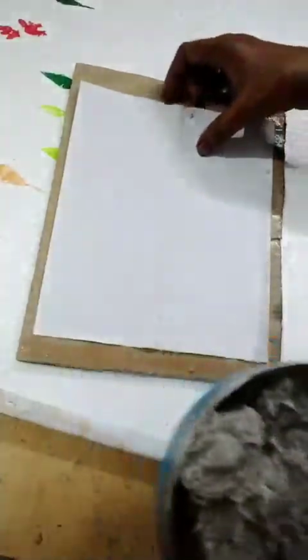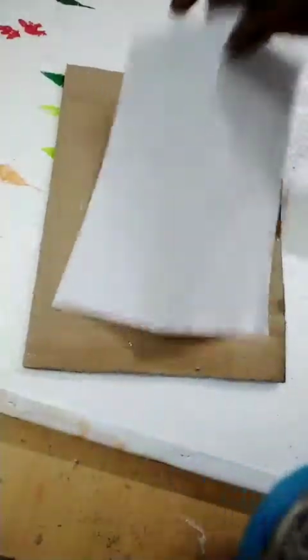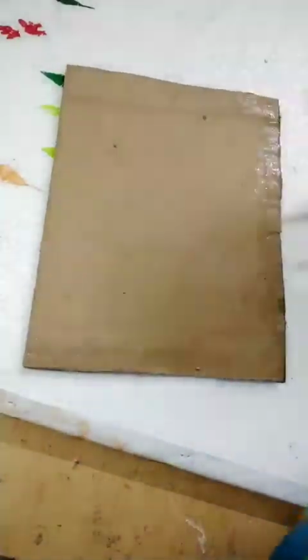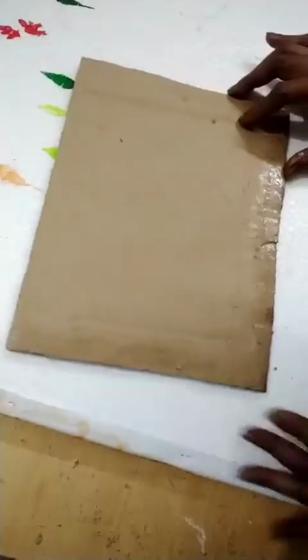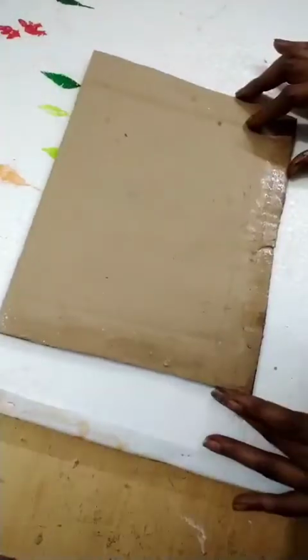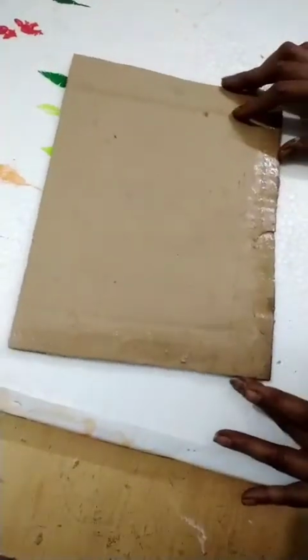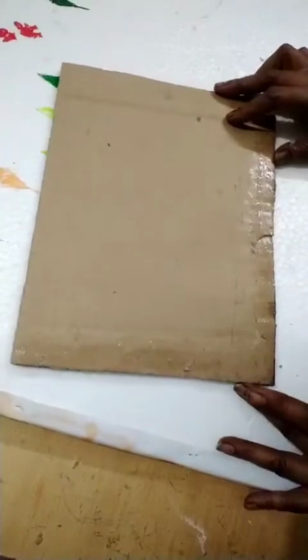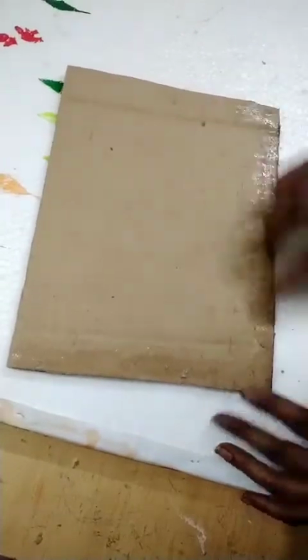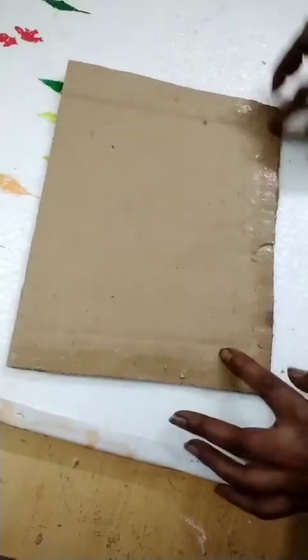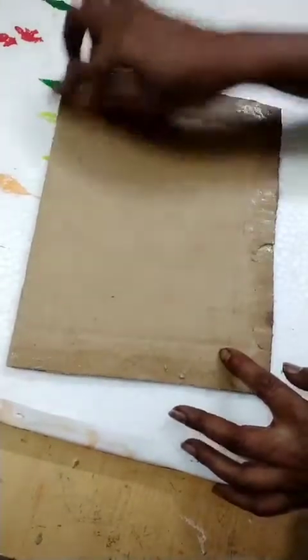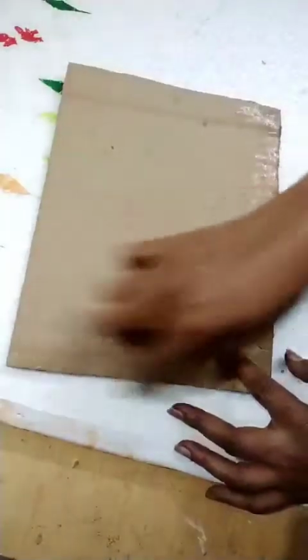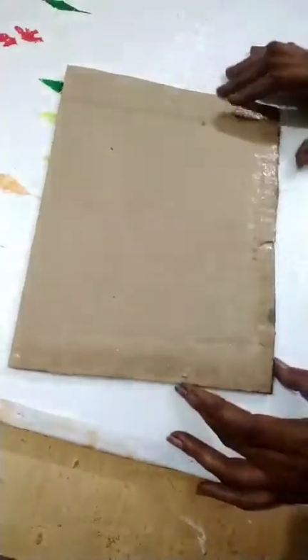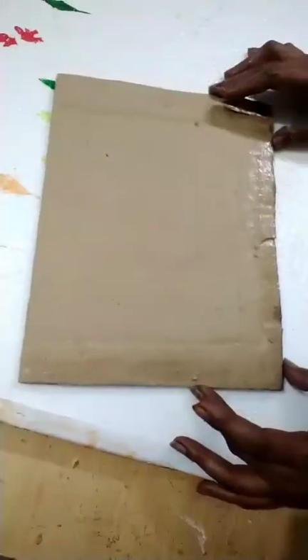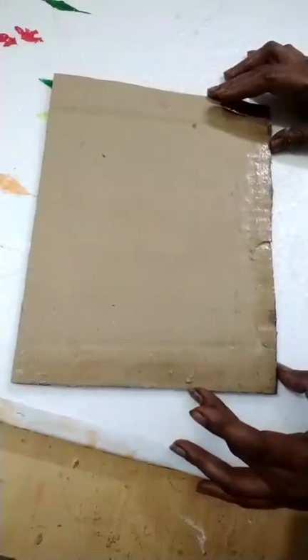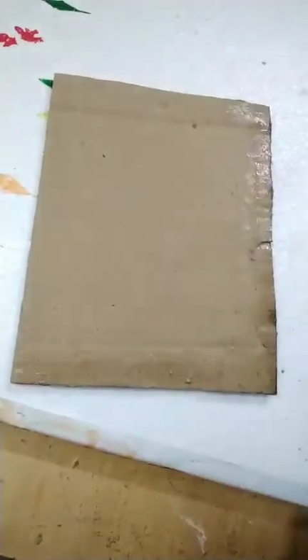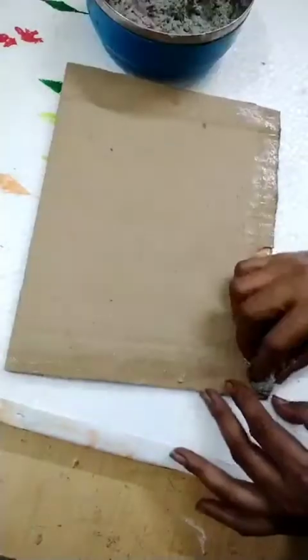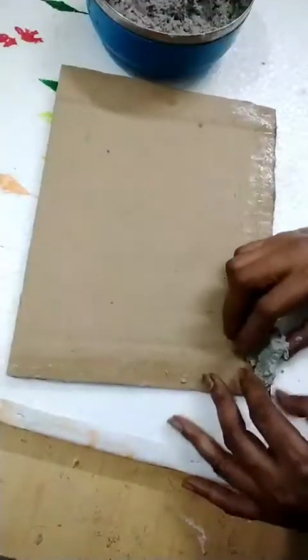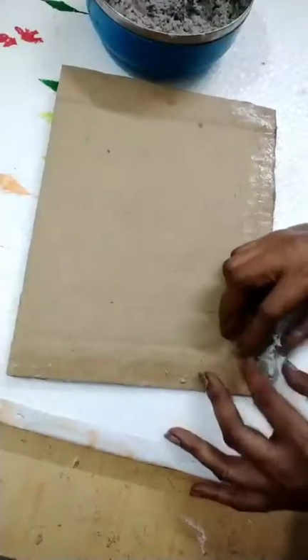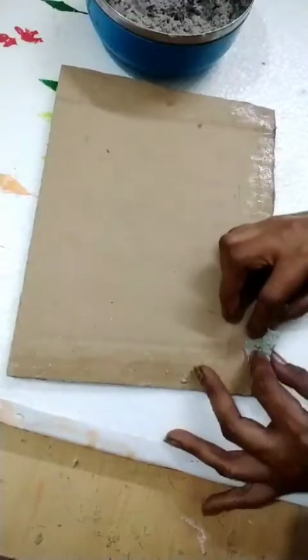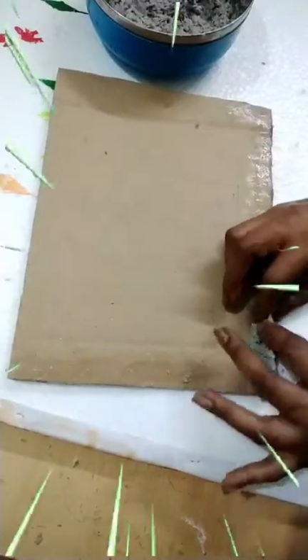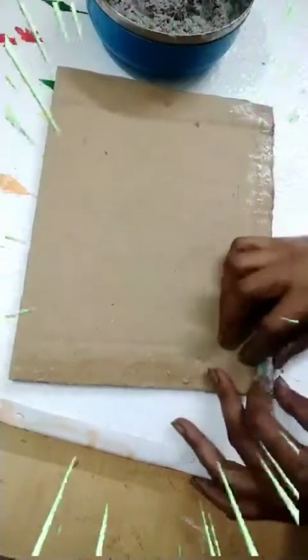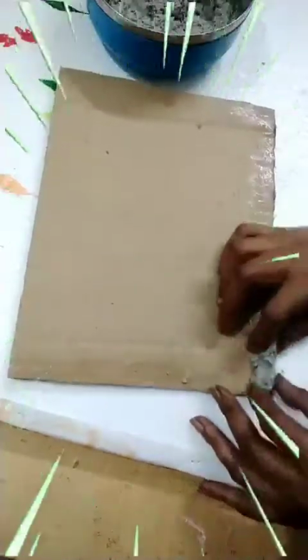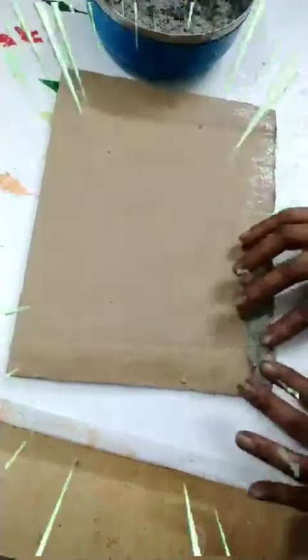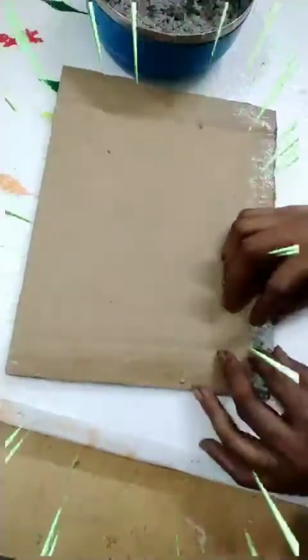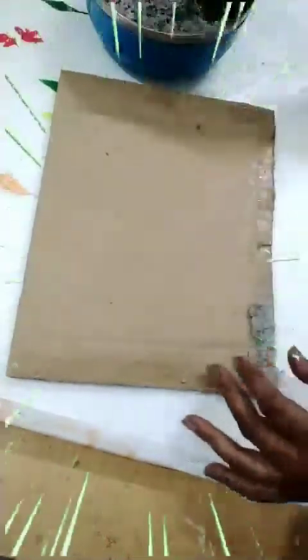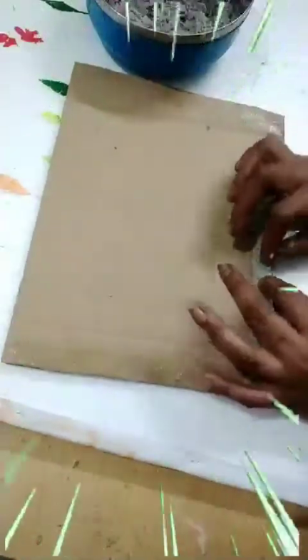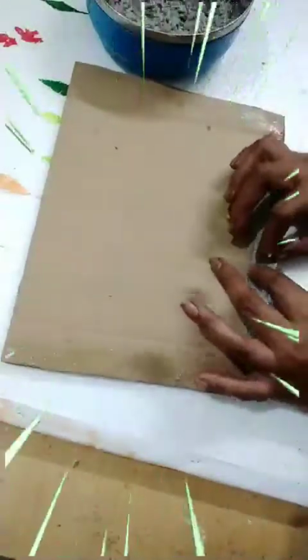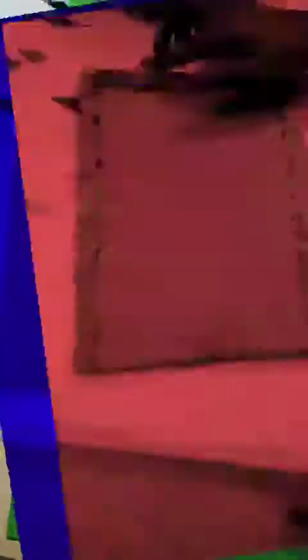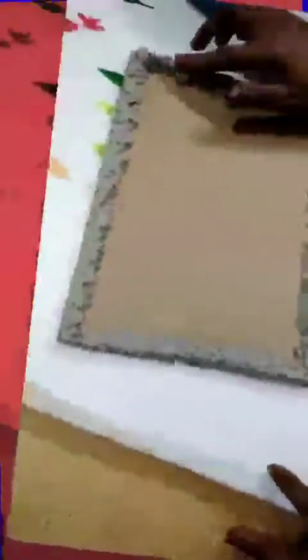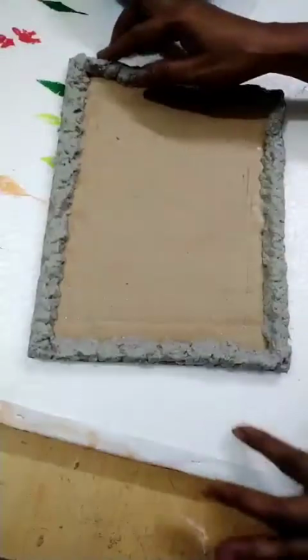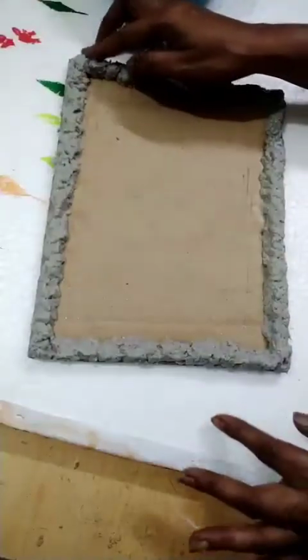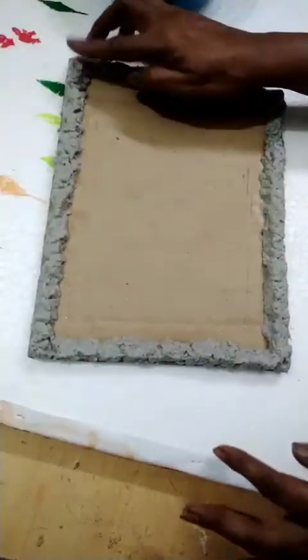Now first keep paper mesh around the cardboard on all four sides. See here. Now let it dry.